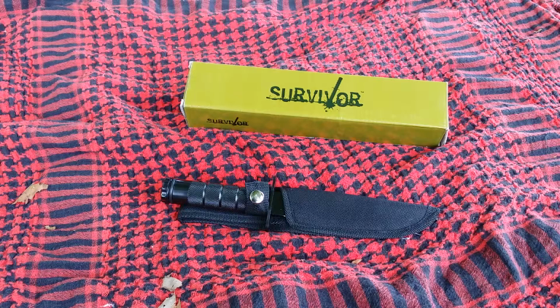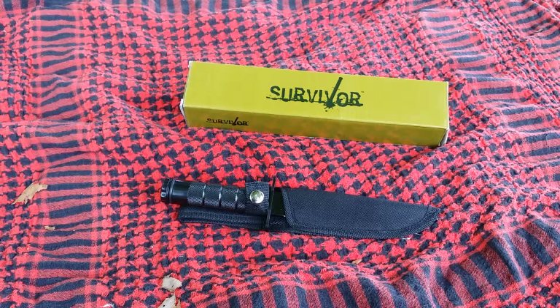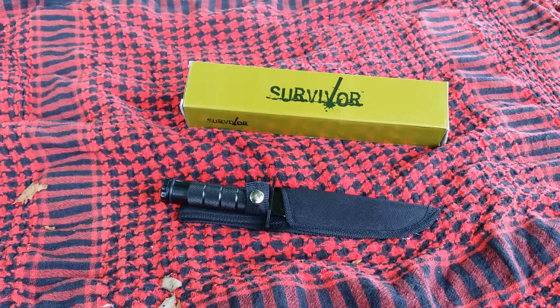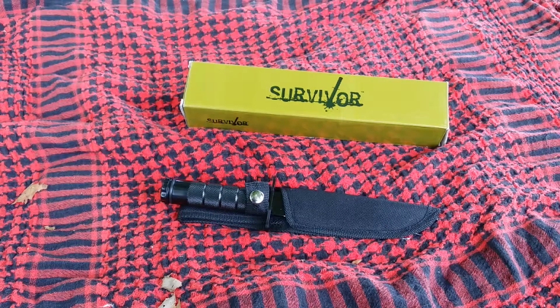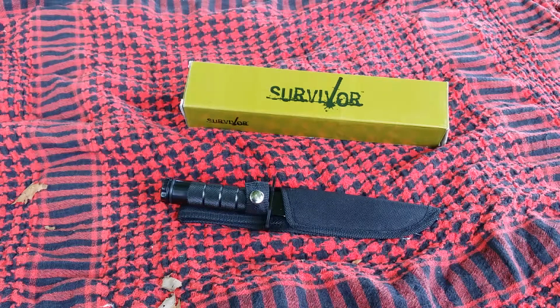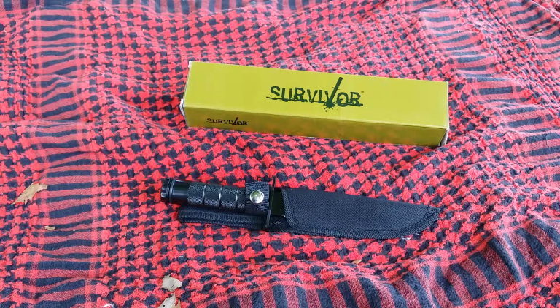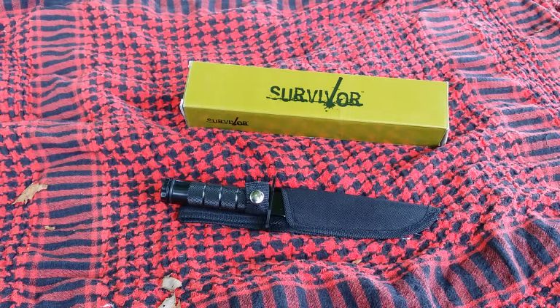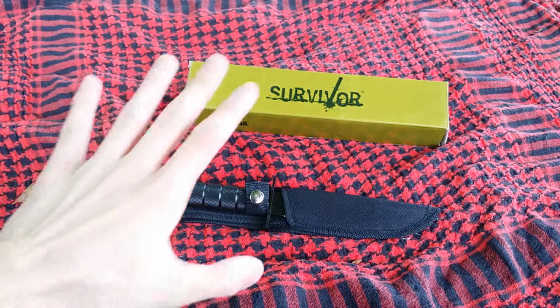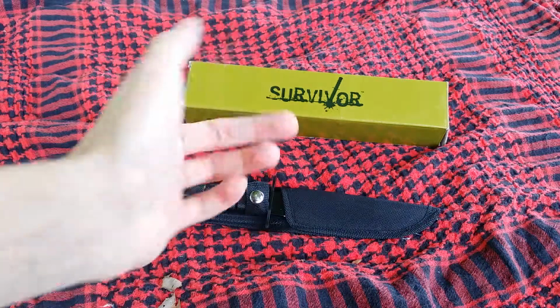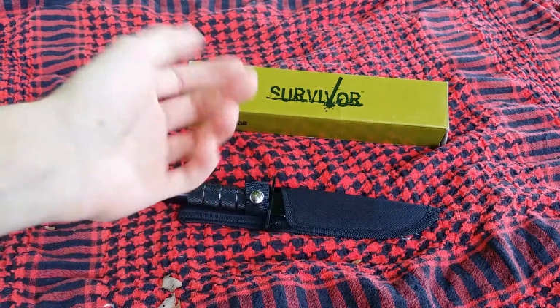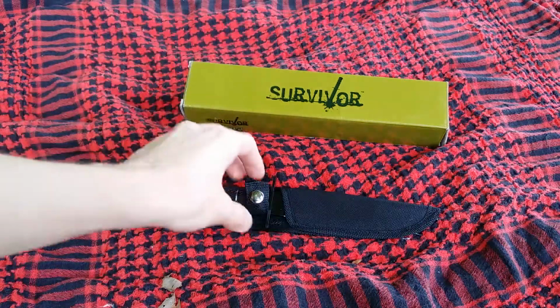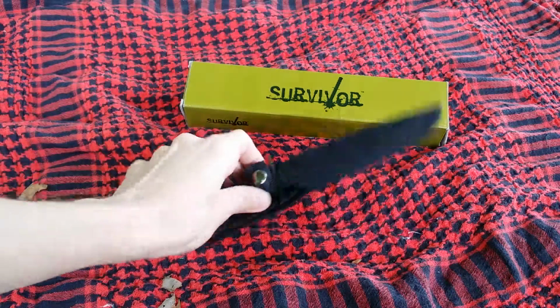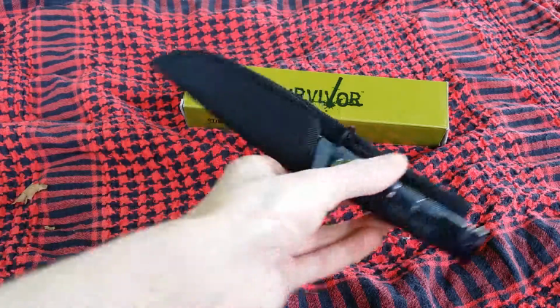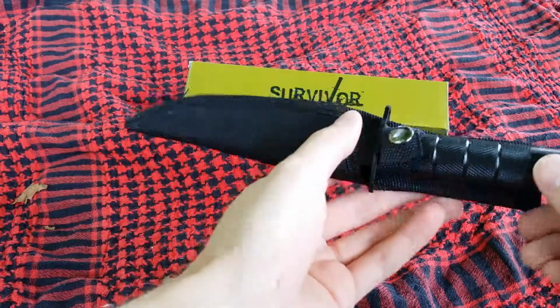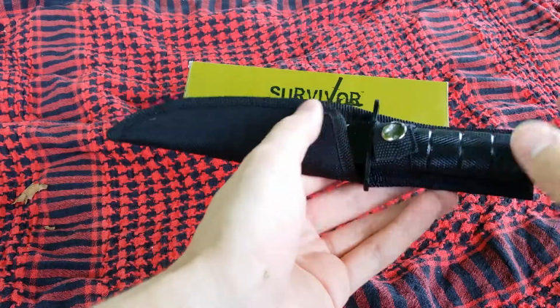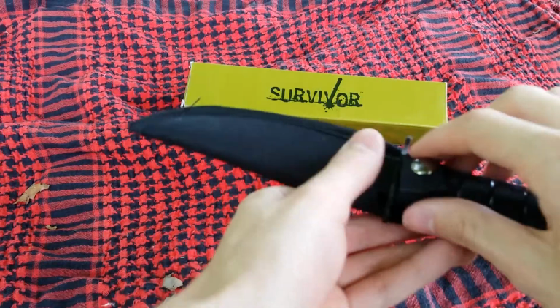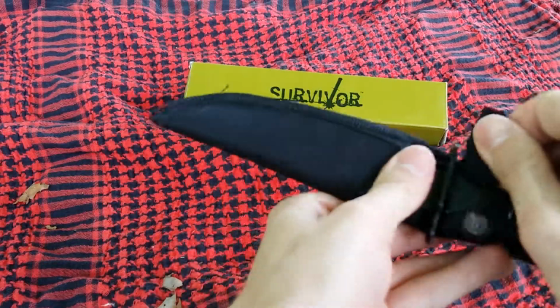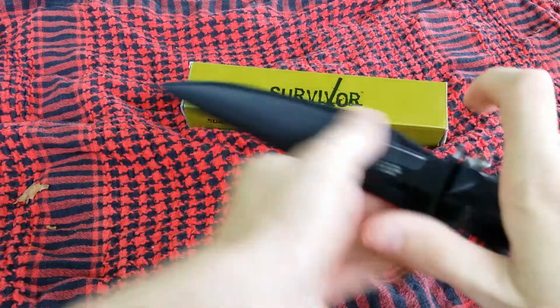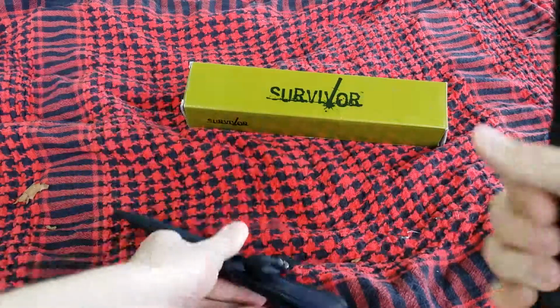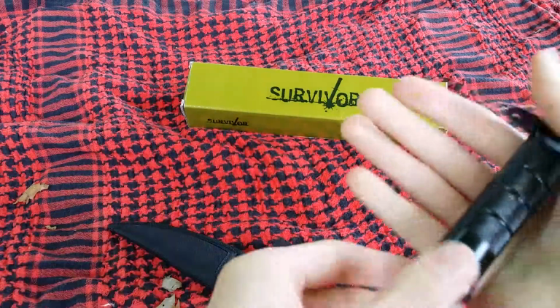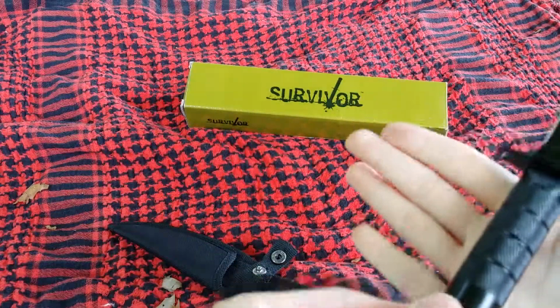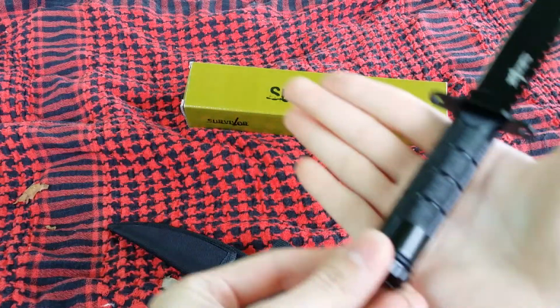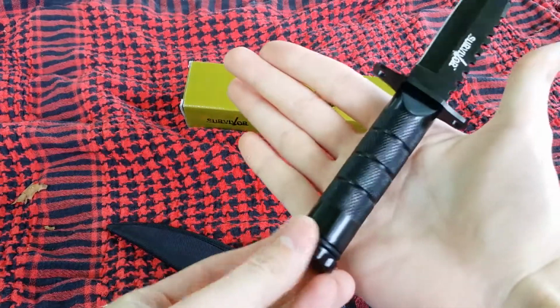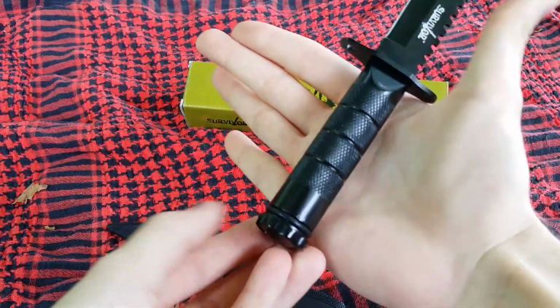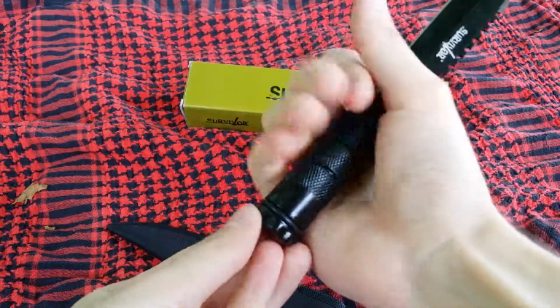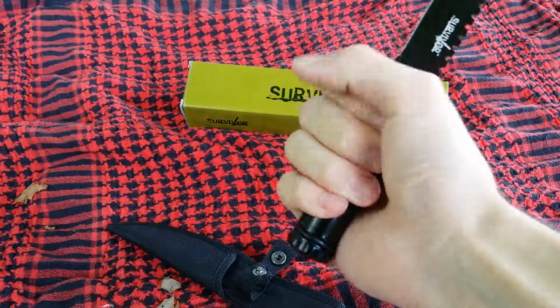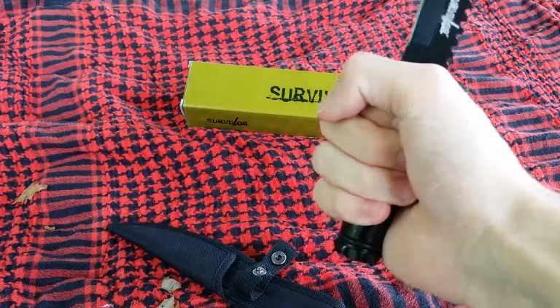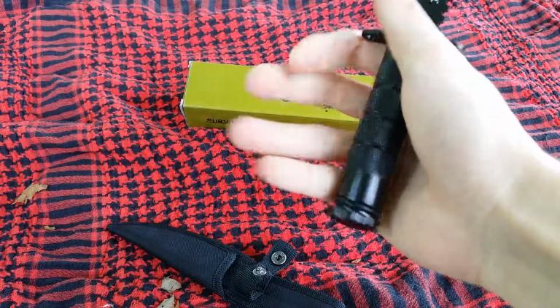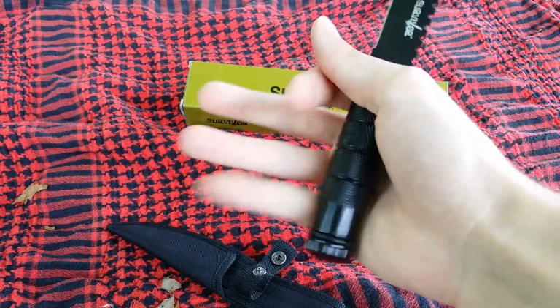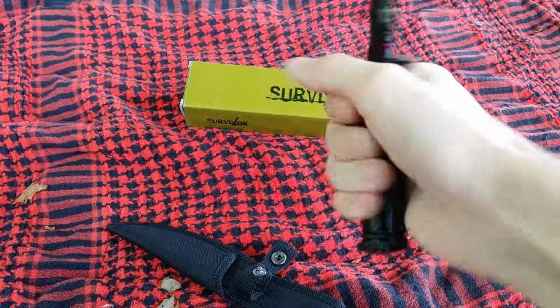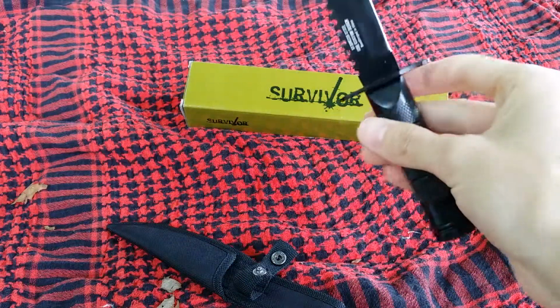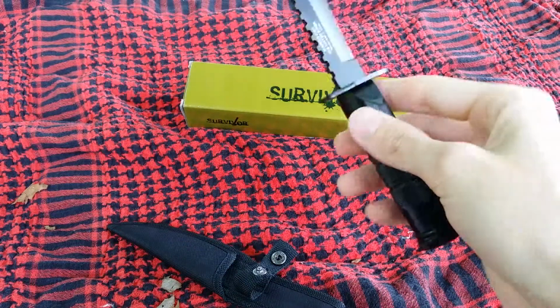This is the Survivor miniature survival knife. I have medium-sized hands, so I will give you a look at that — medium-sized hands means it just fits. I'm not the biggest dude ever.